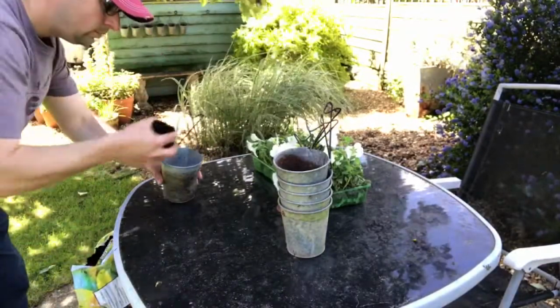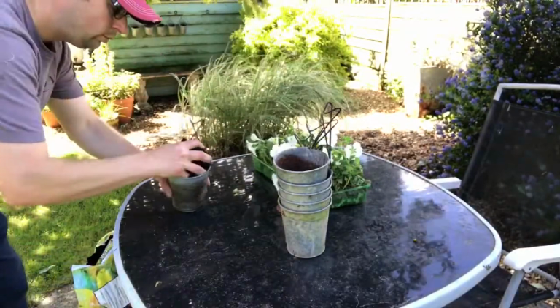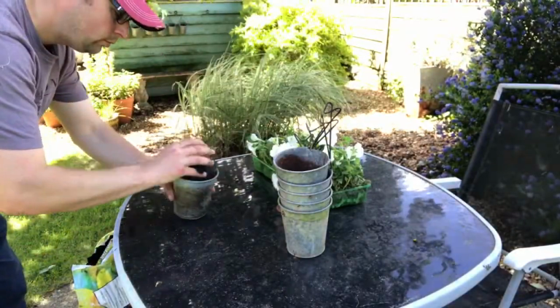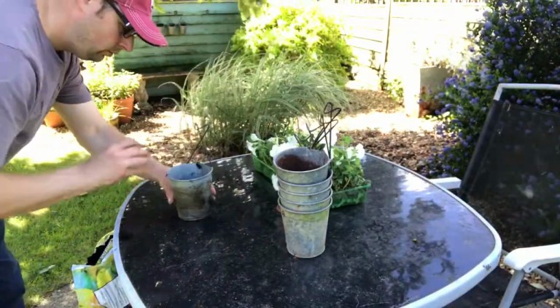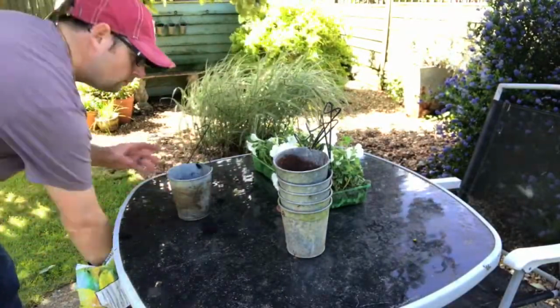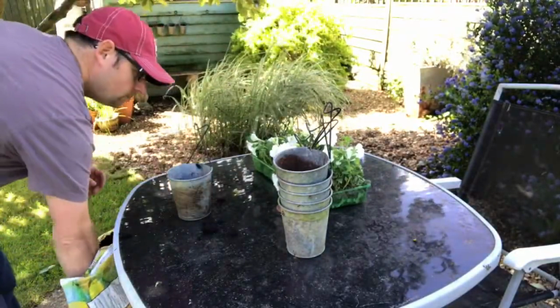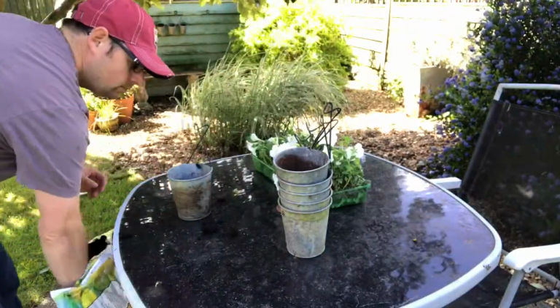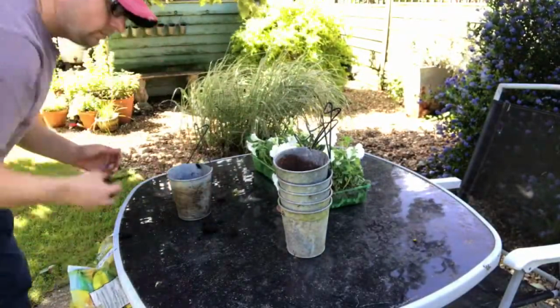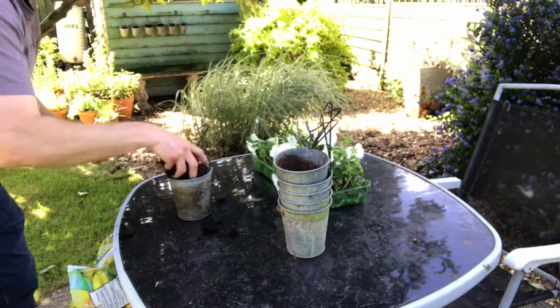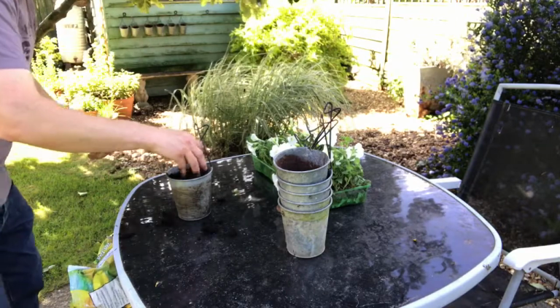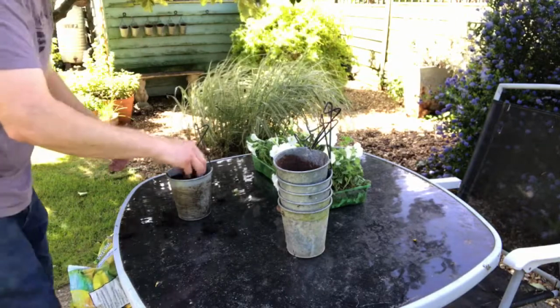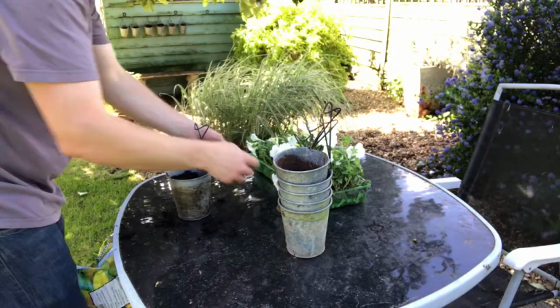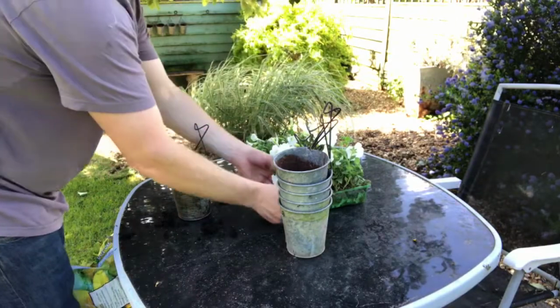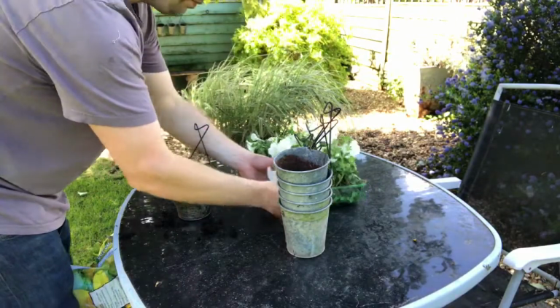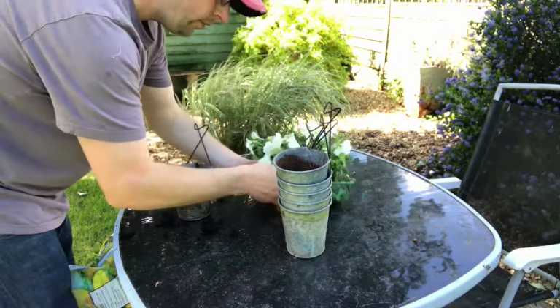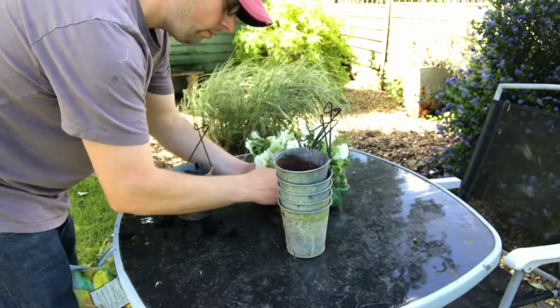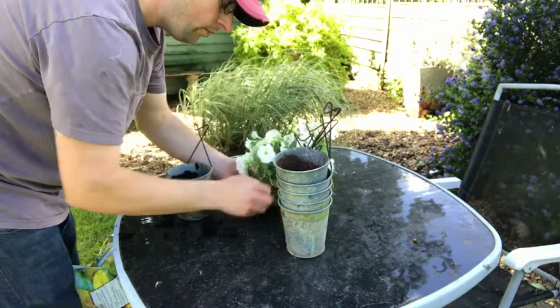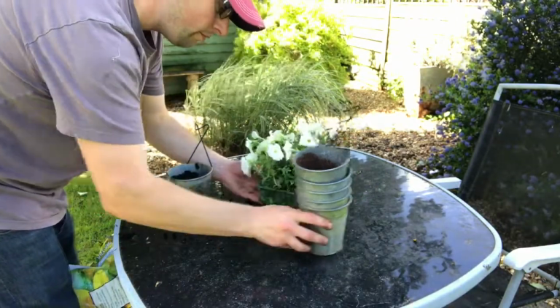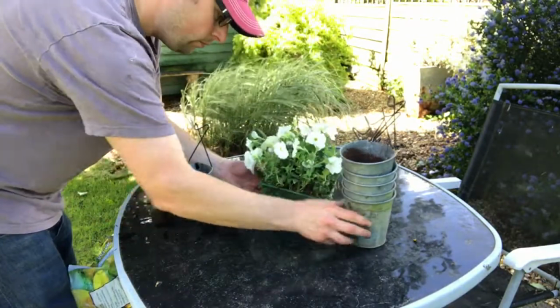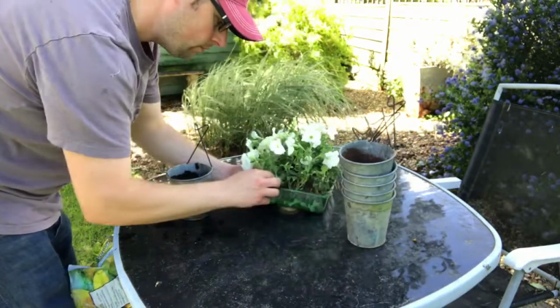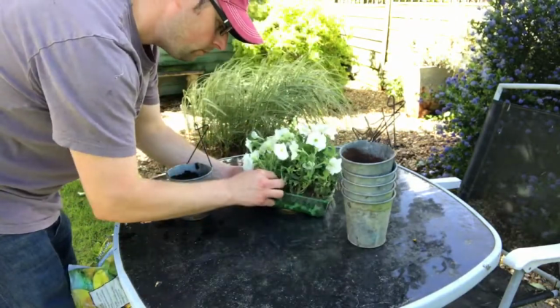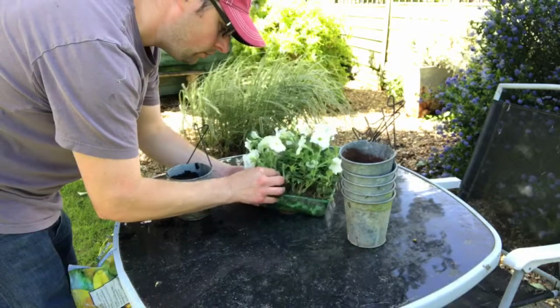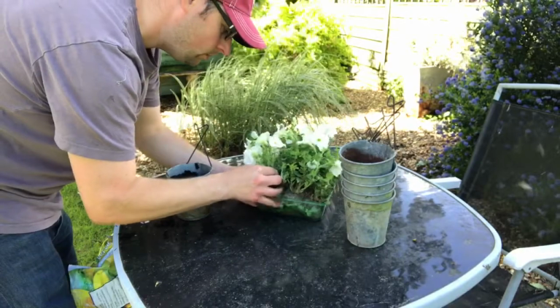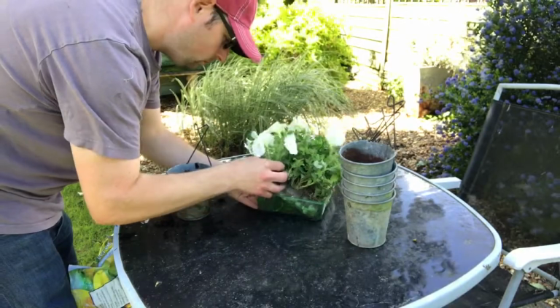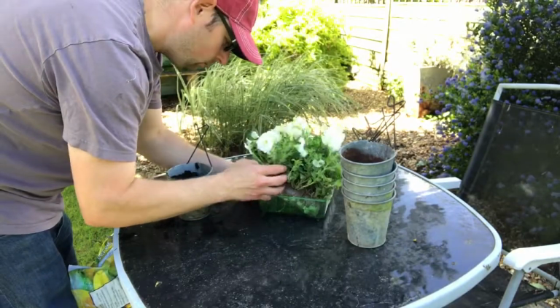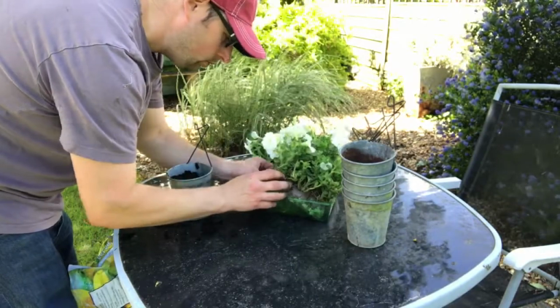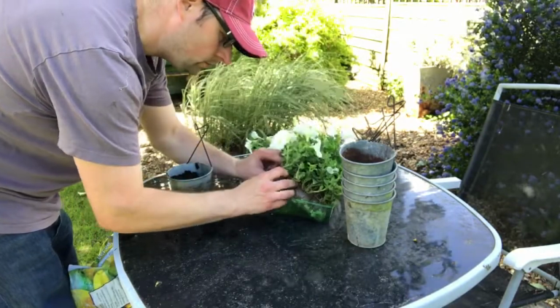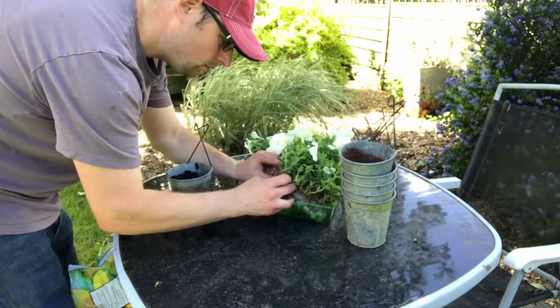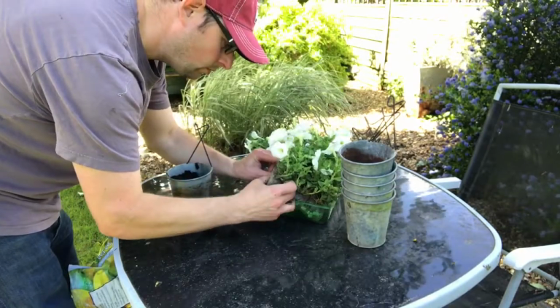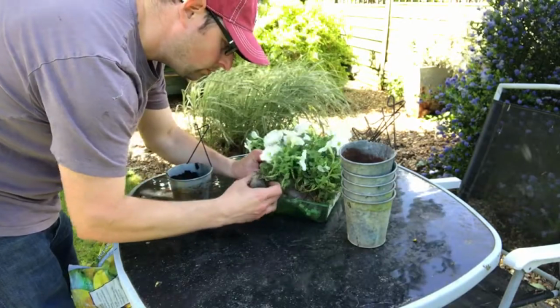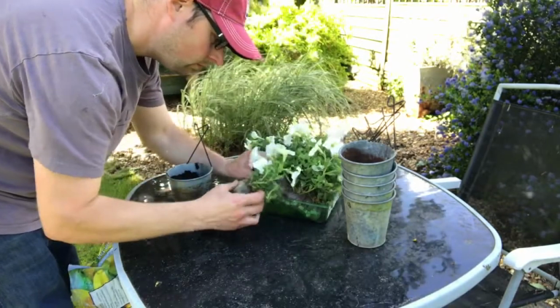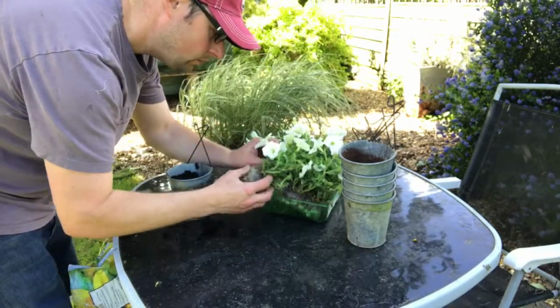So I bought these white upright petunias. They're in flower at the moment and they're quite pretty. They should last through the summer in flower, so hopefully they'll stay with a nice display for quite a while.